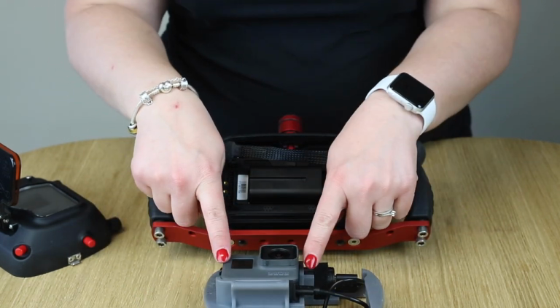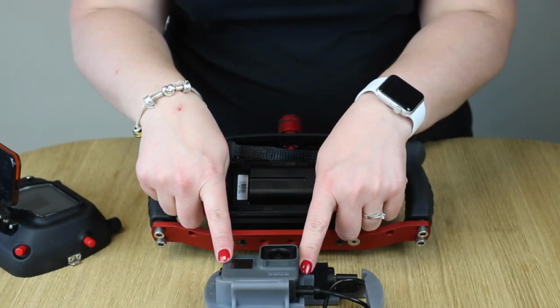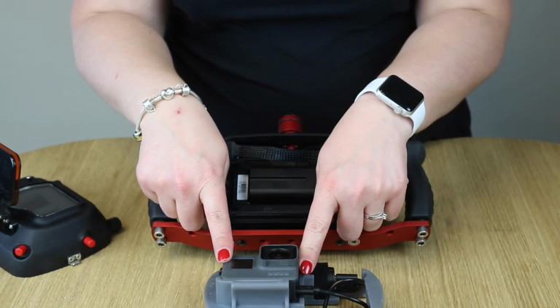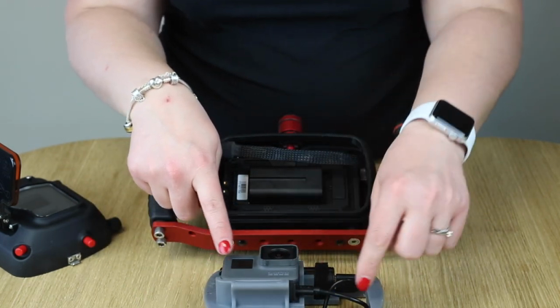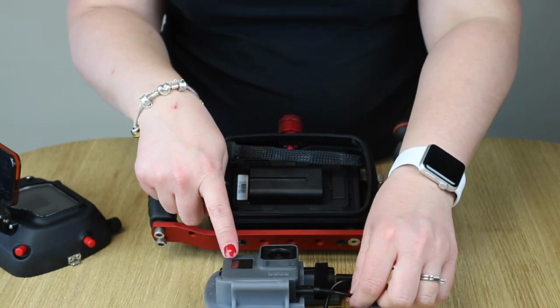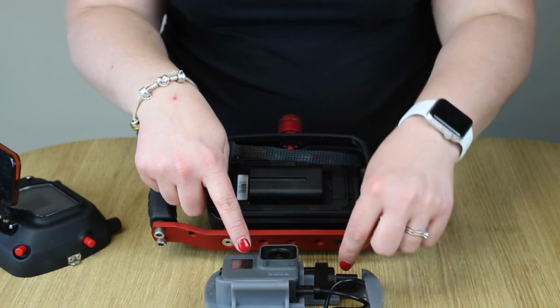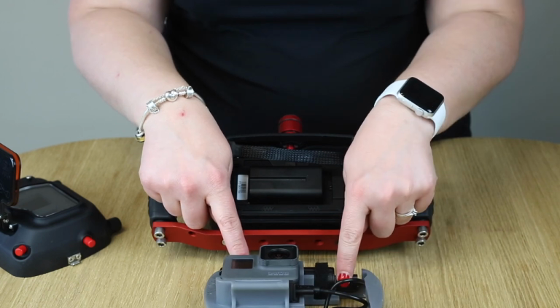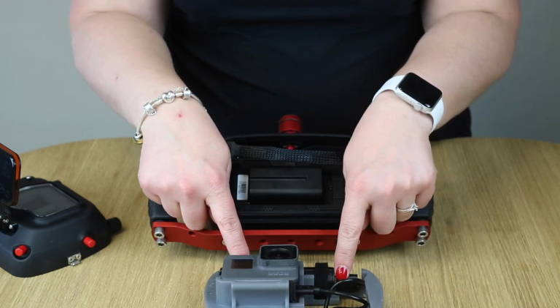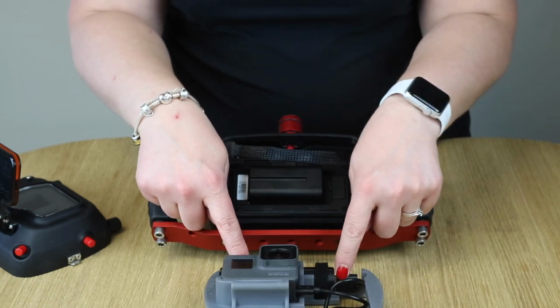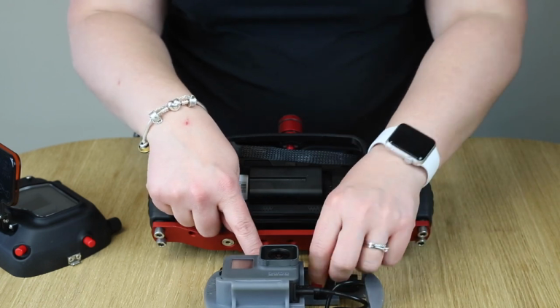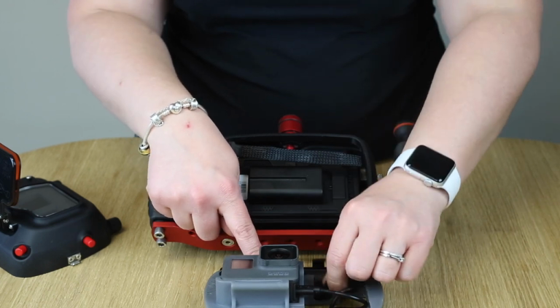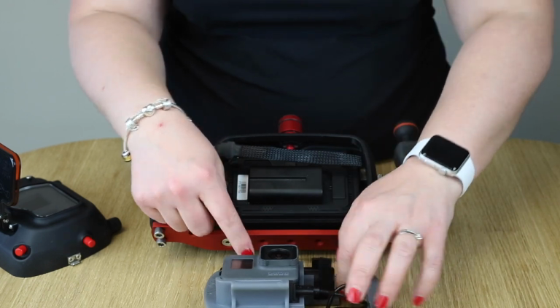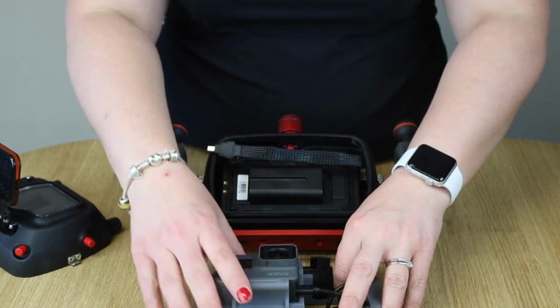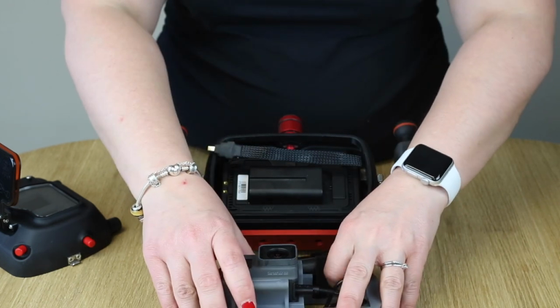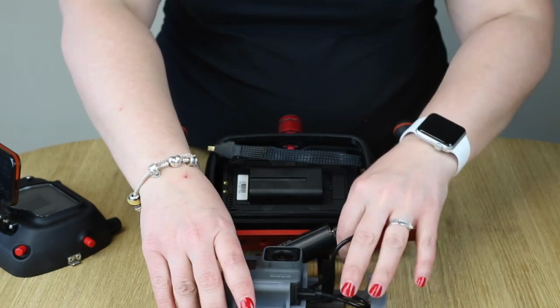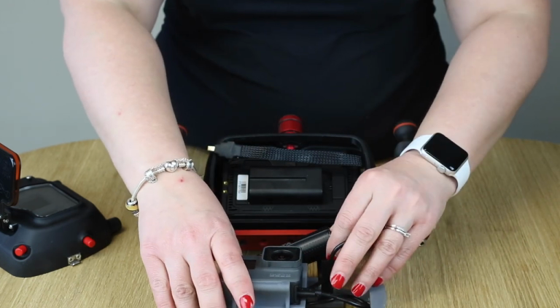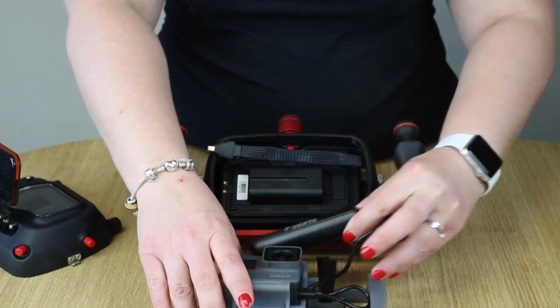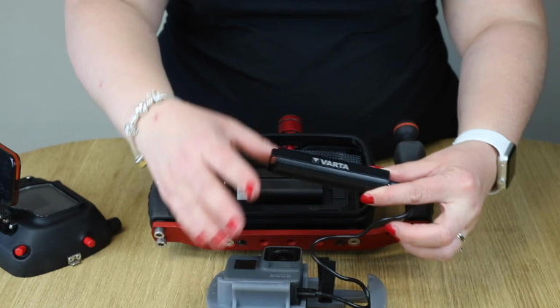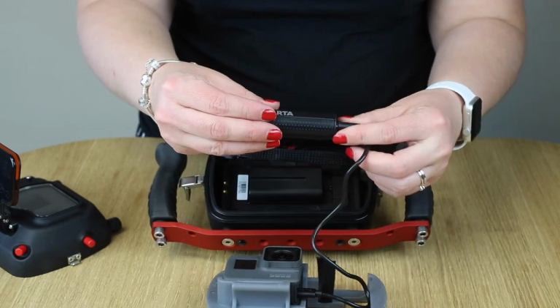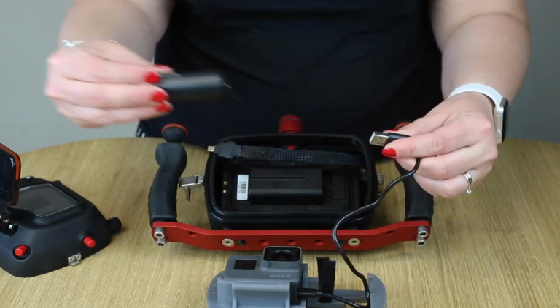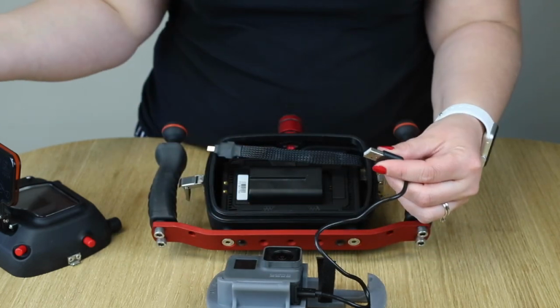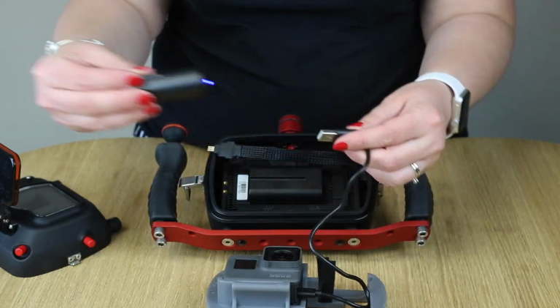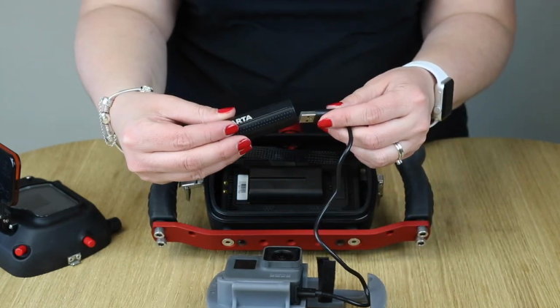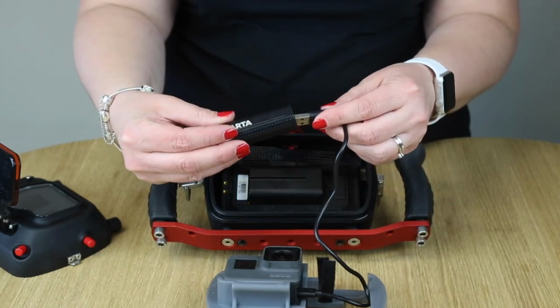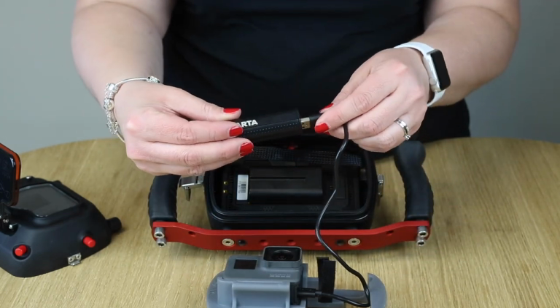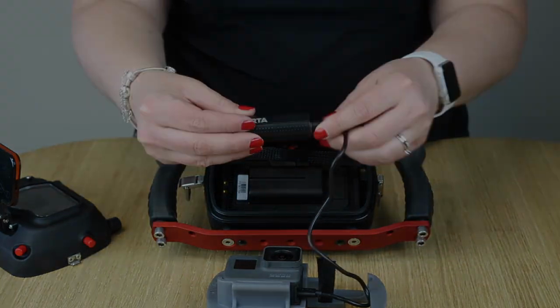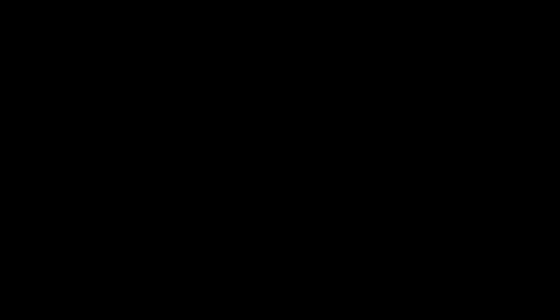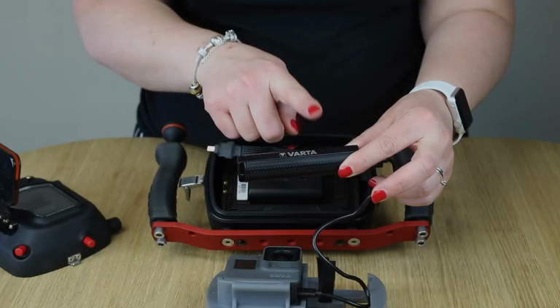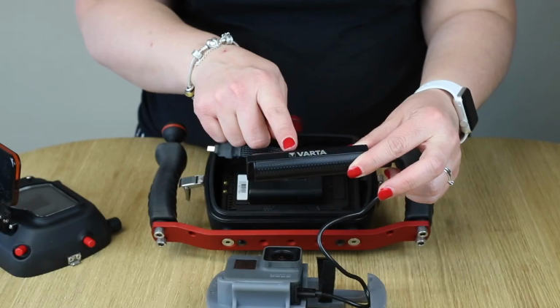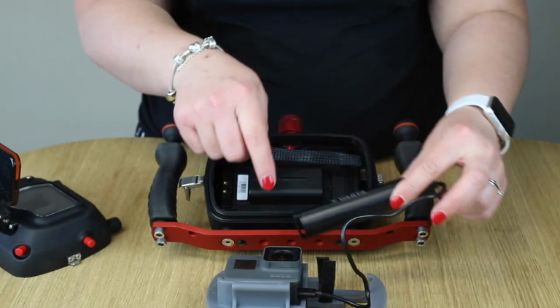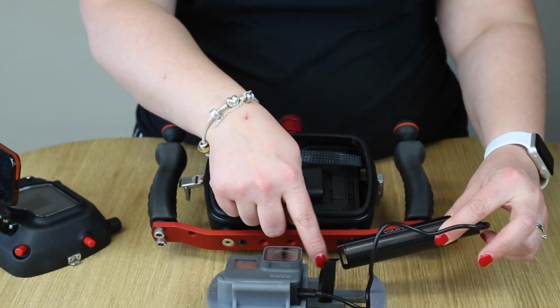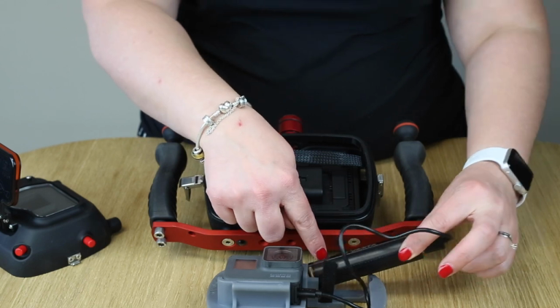Here your GoPro is connected to its own battery. You can take out the battery like this to charge. Beware that the VARTA is always on top.